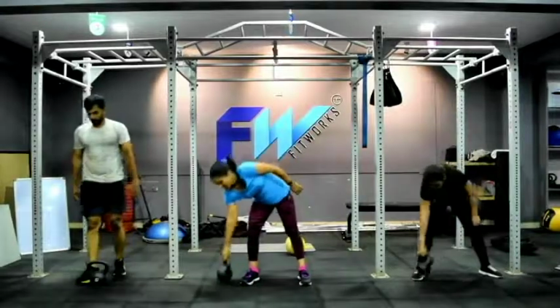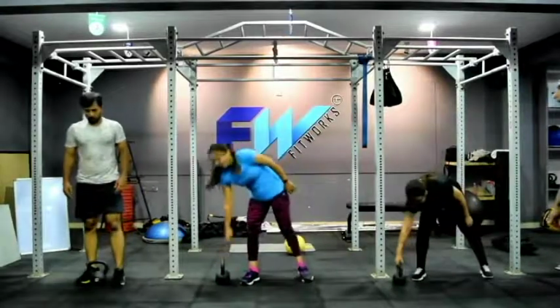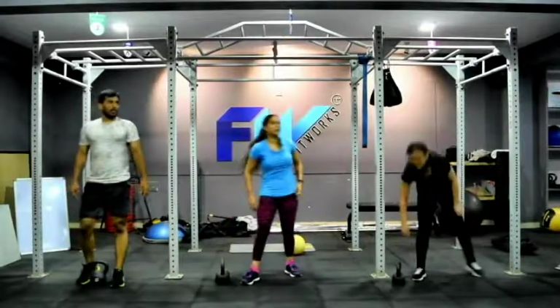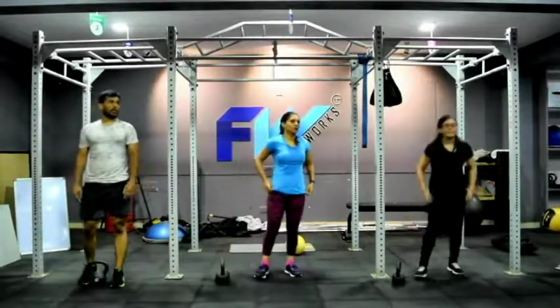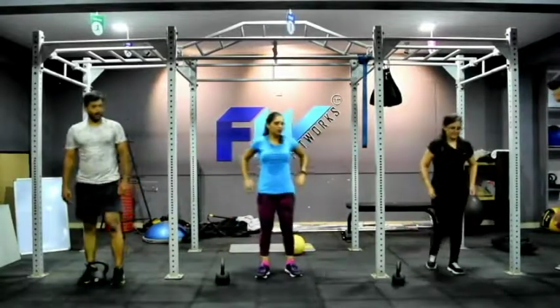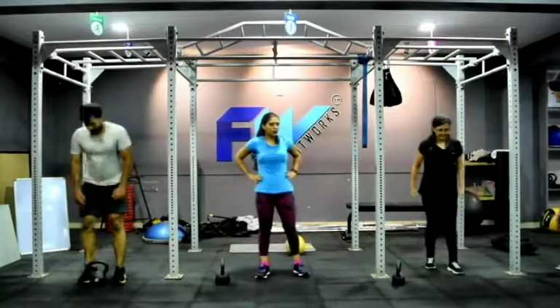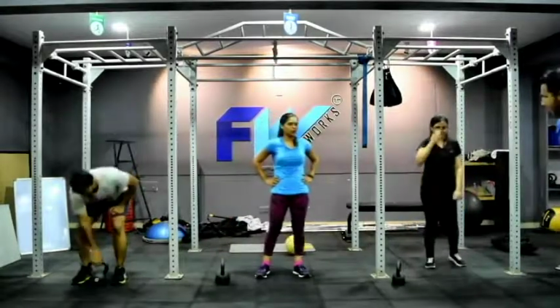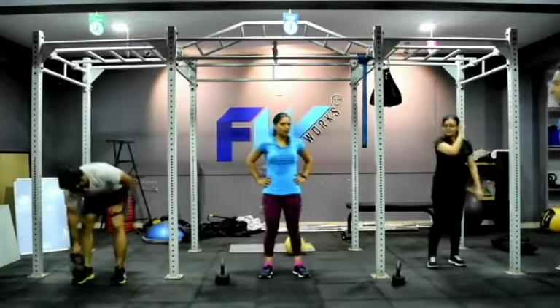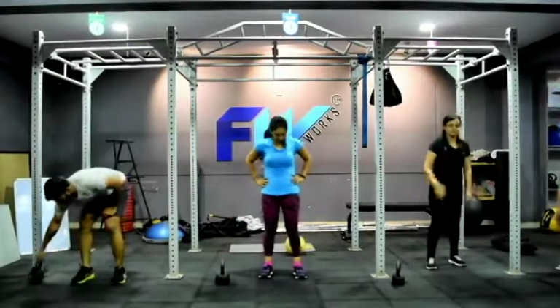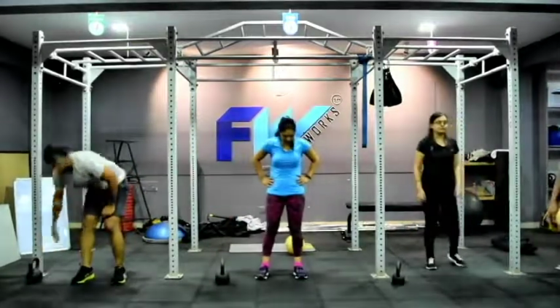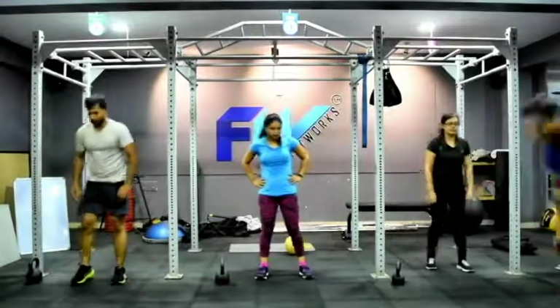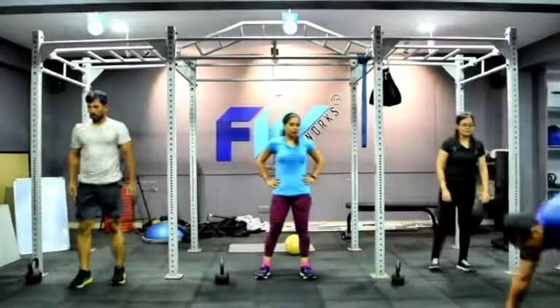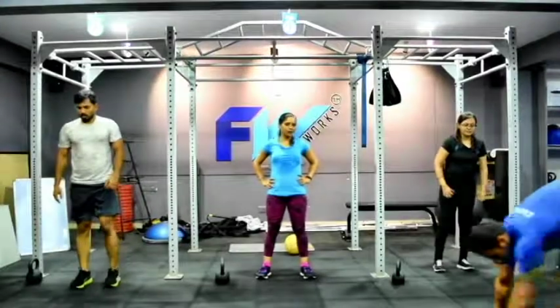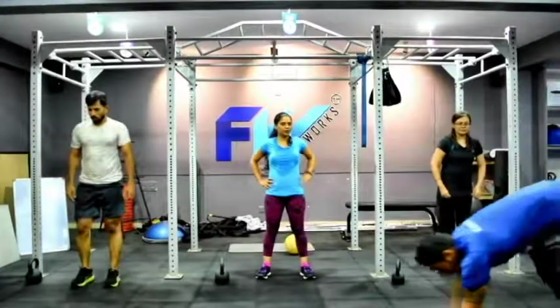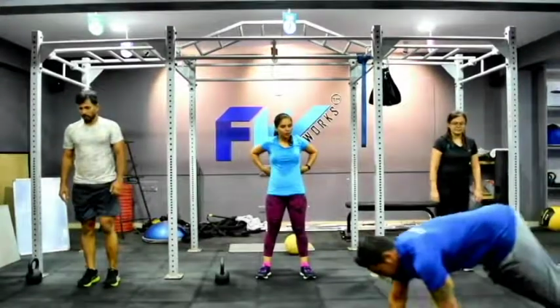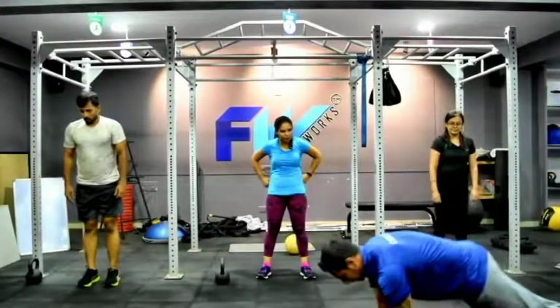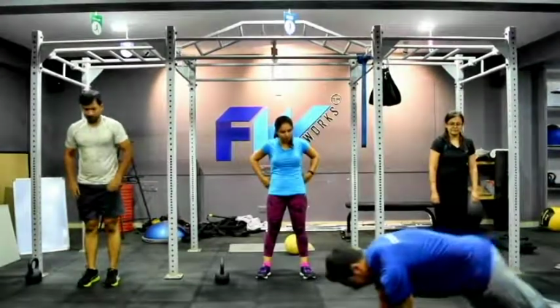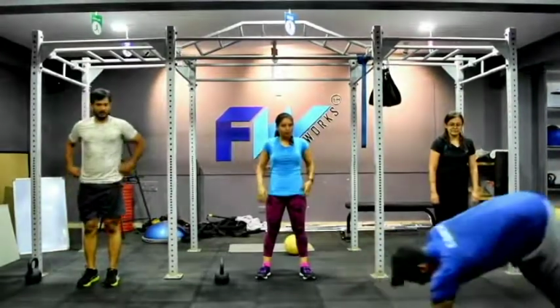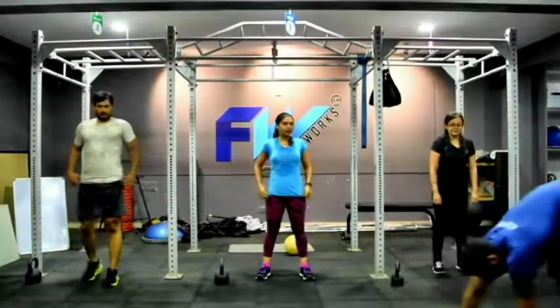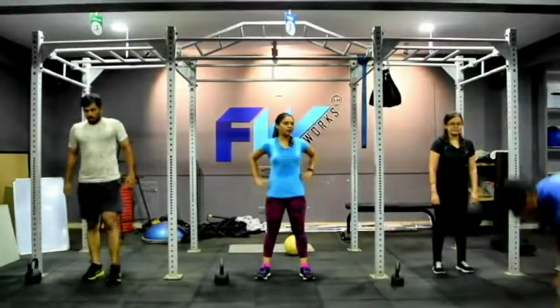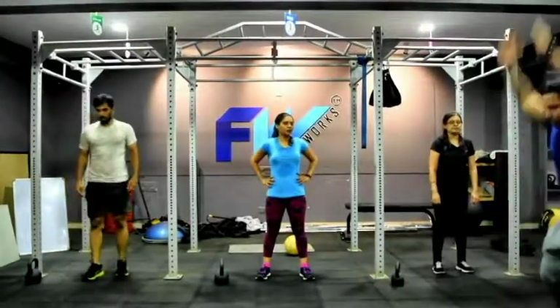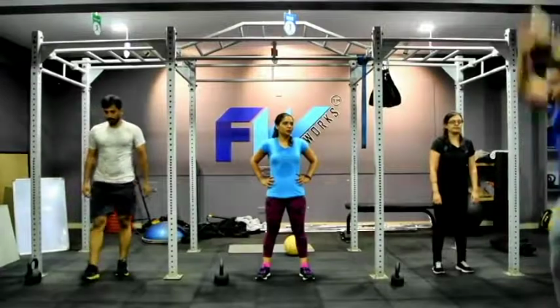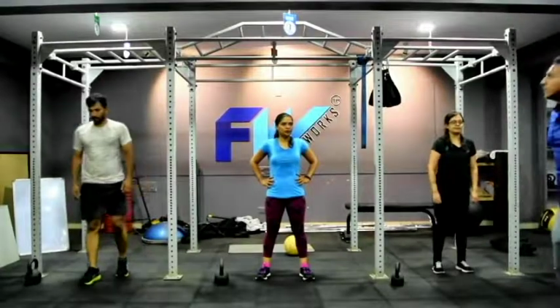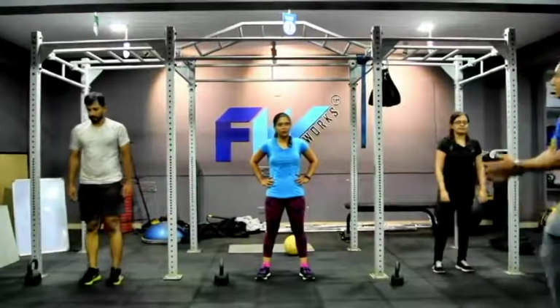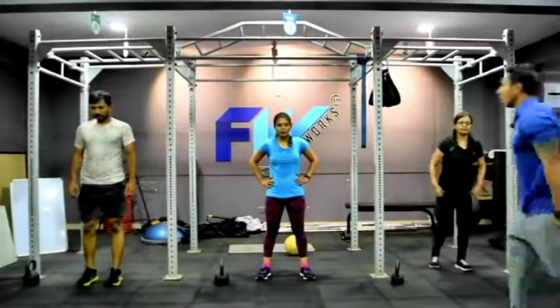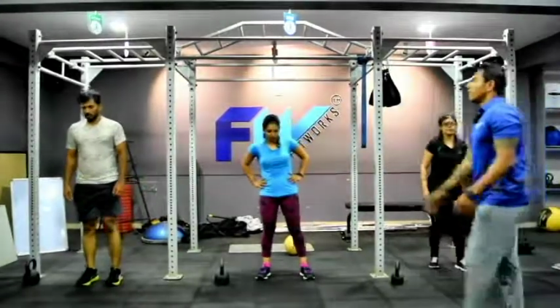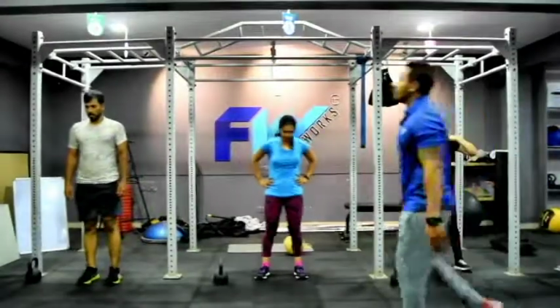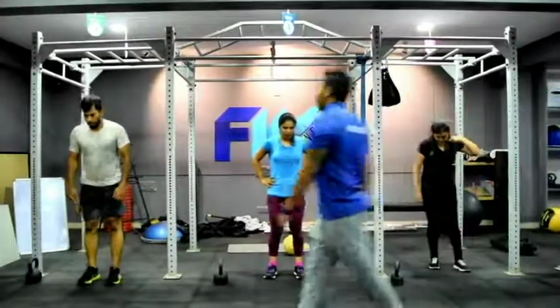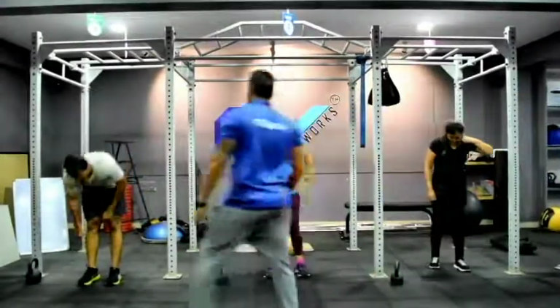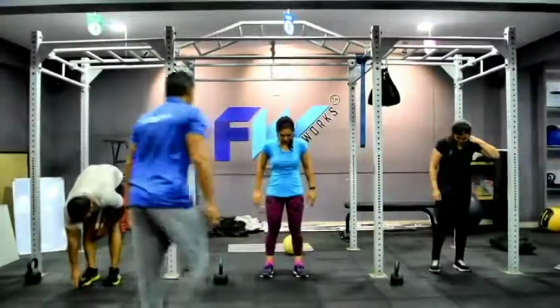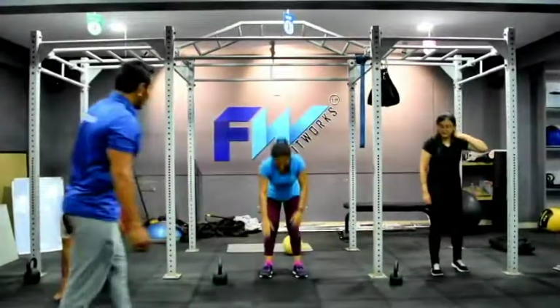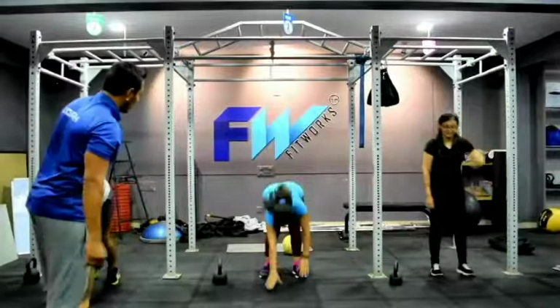The next workout — keep your legs straight, try not to bend your knees. Walk out, stay here, come back, and add a jump. Let's do it — 5 counts of this. 3, 2, 1, begin.